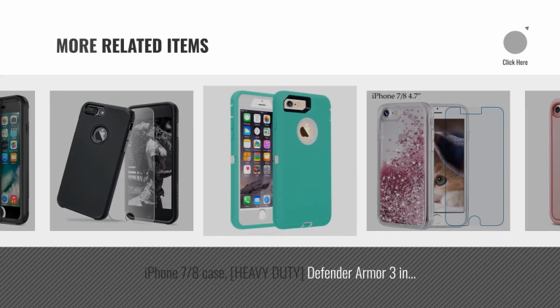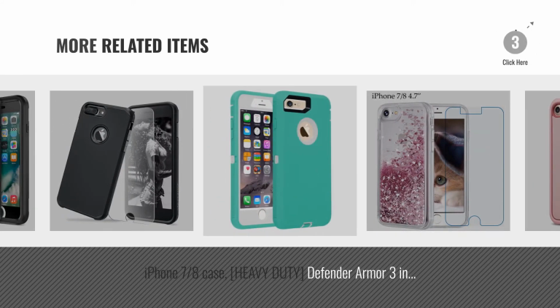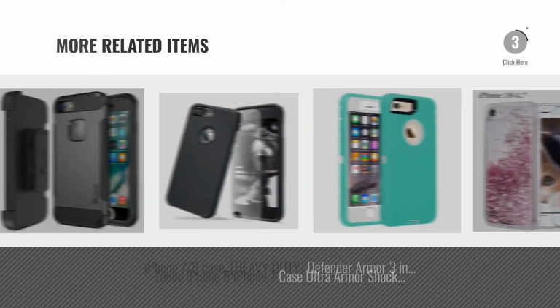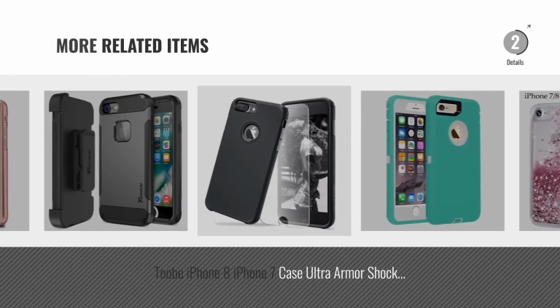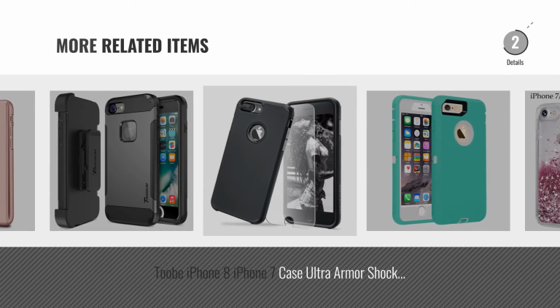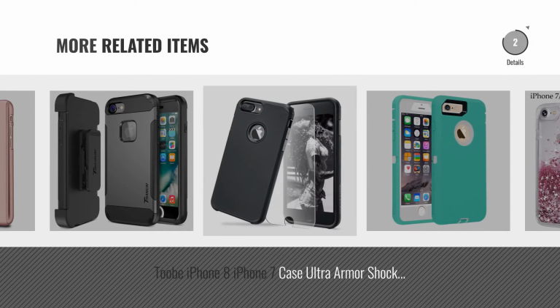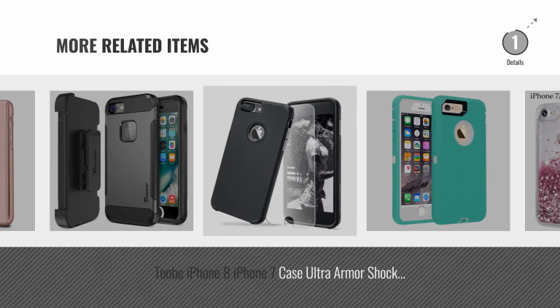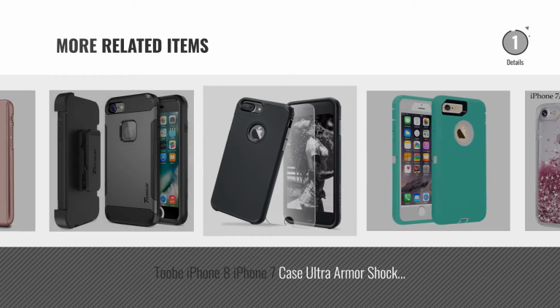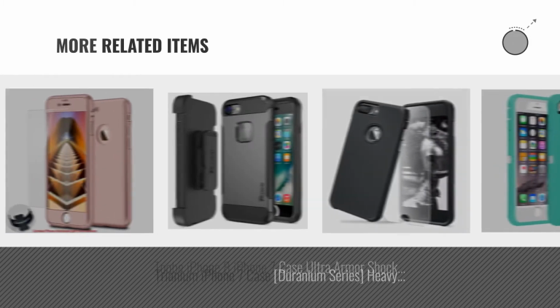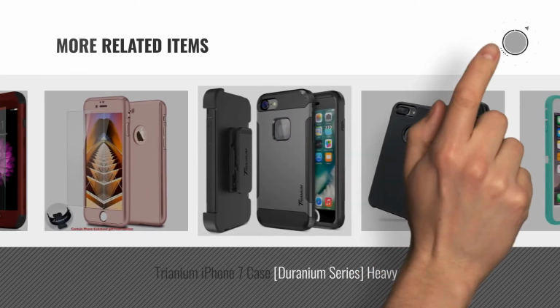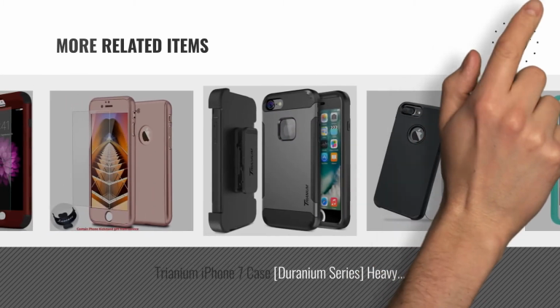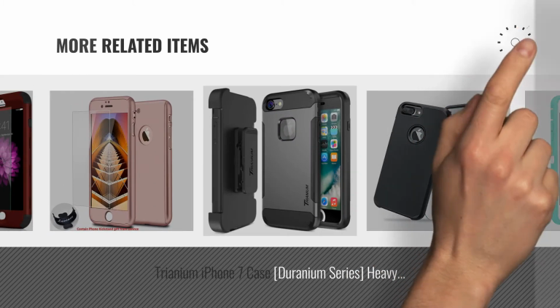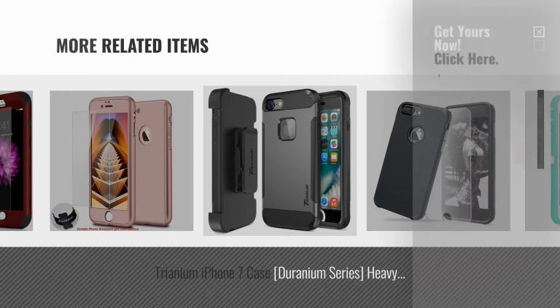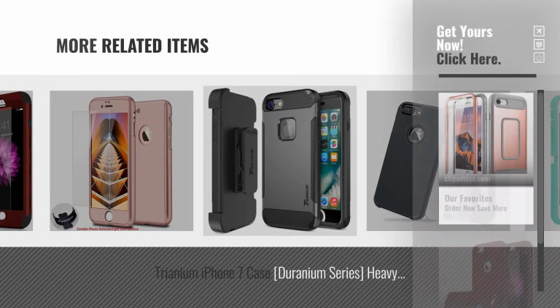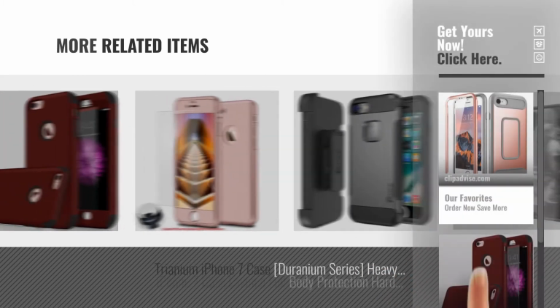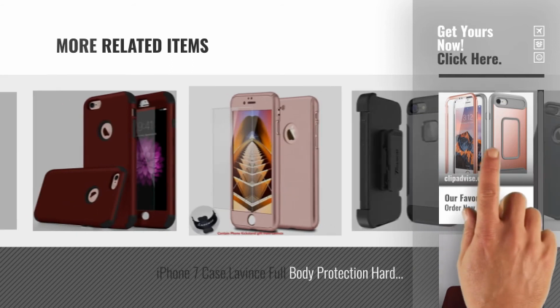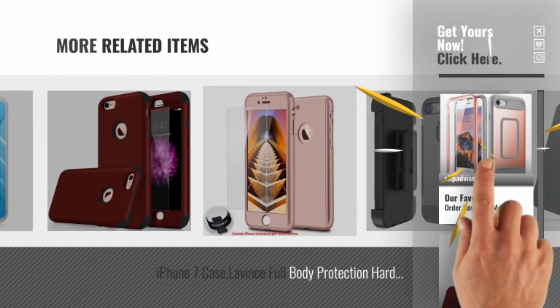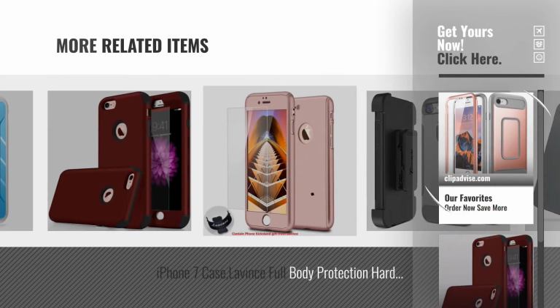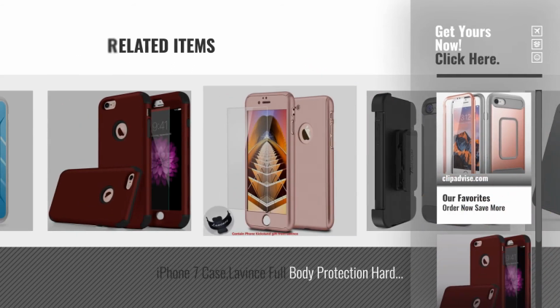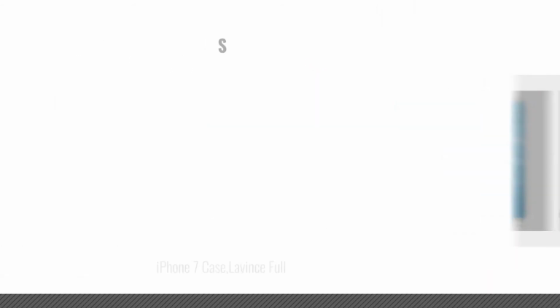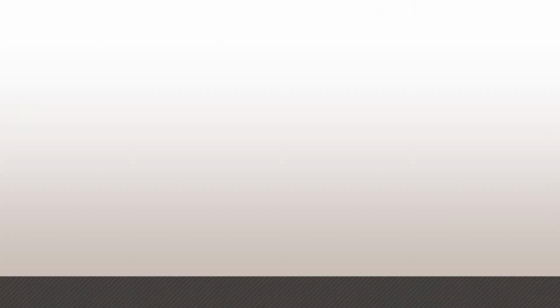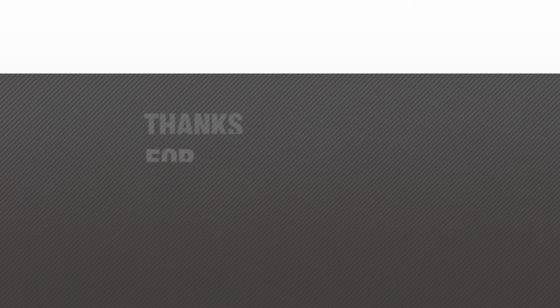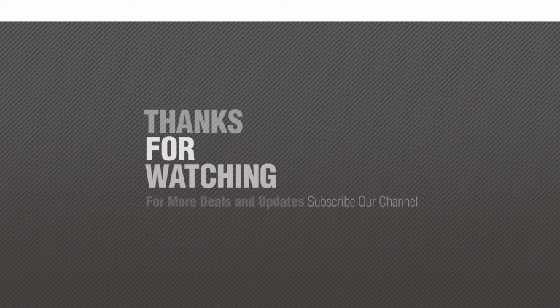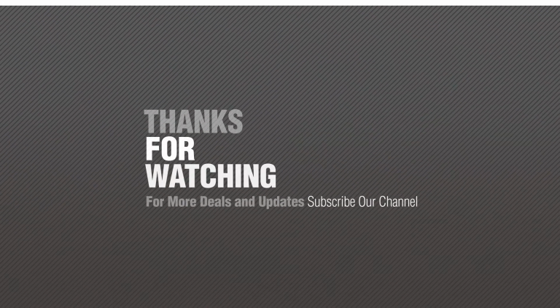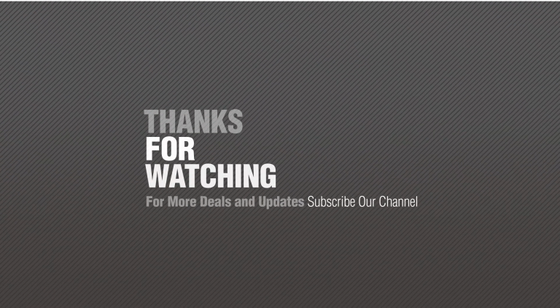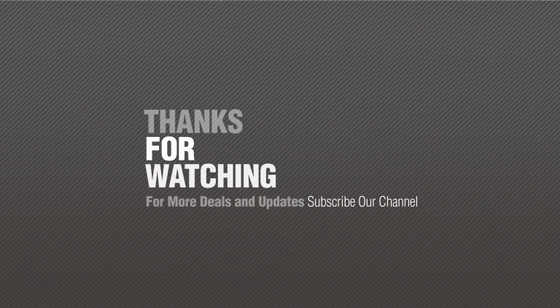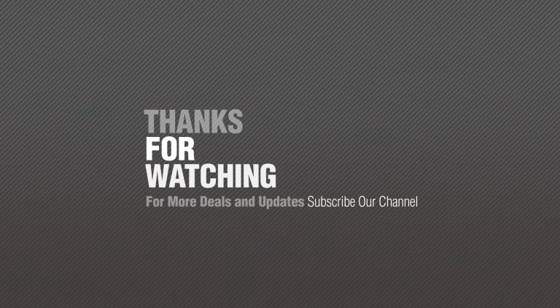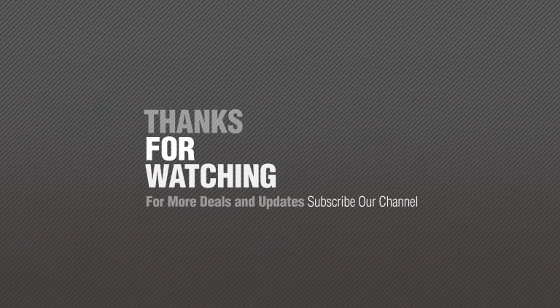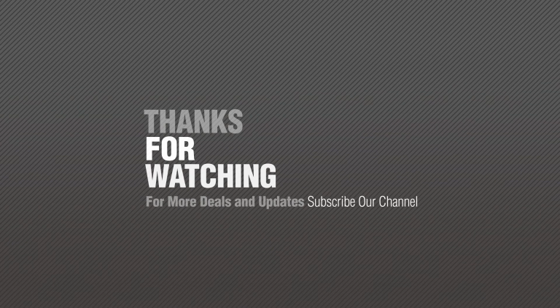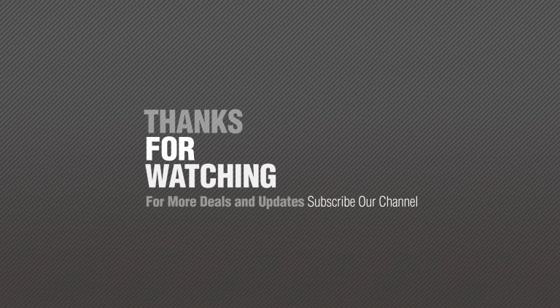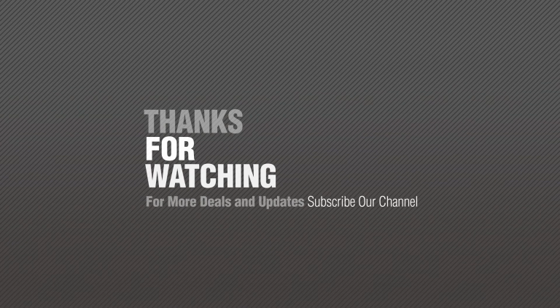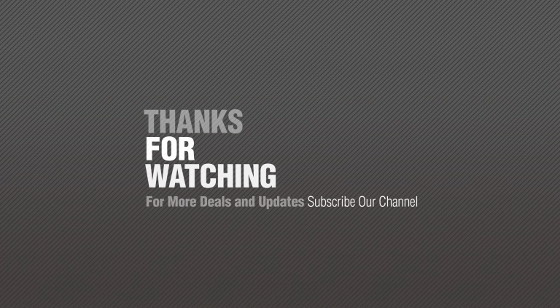For more great related products, full details and online deals, just click this circle. Thanks for watching this collection — if you like it, subscribe to our channel. Bye.